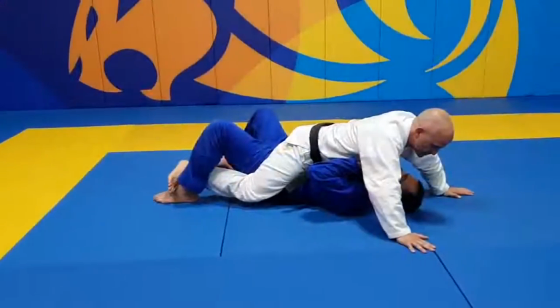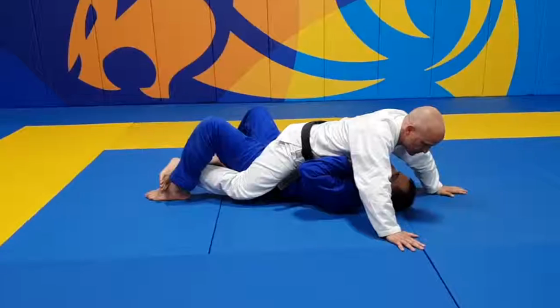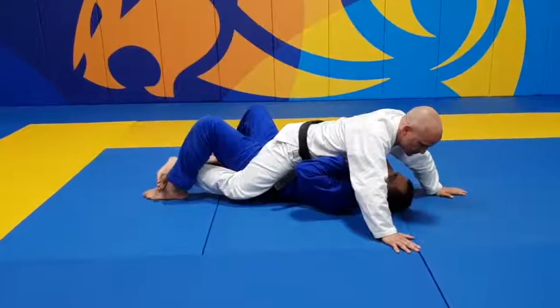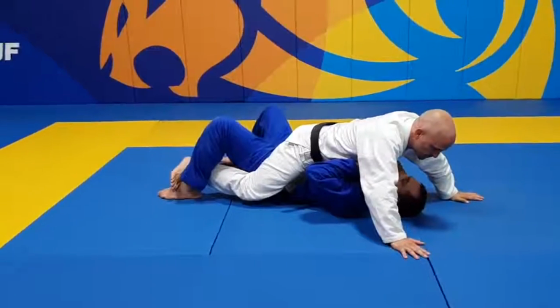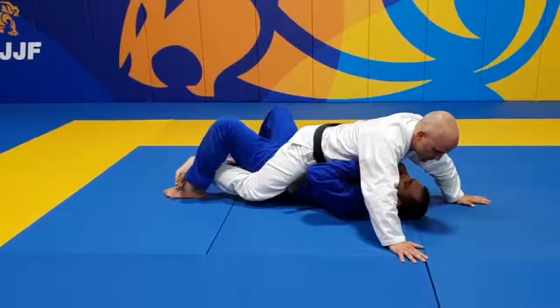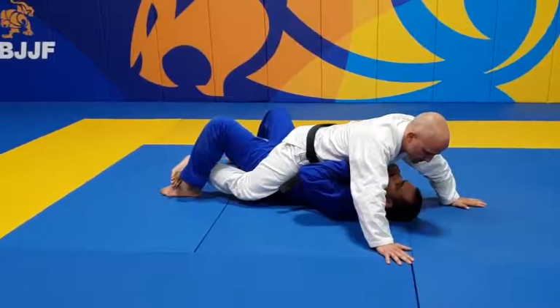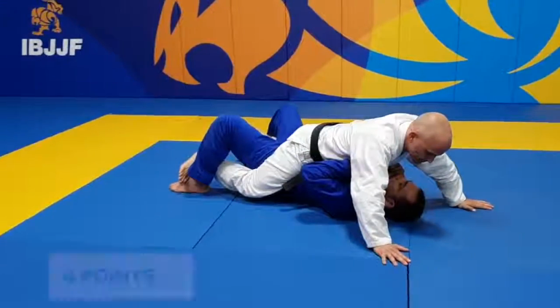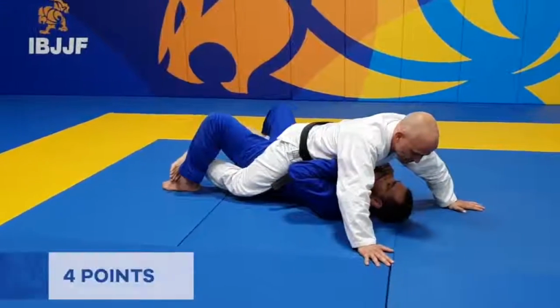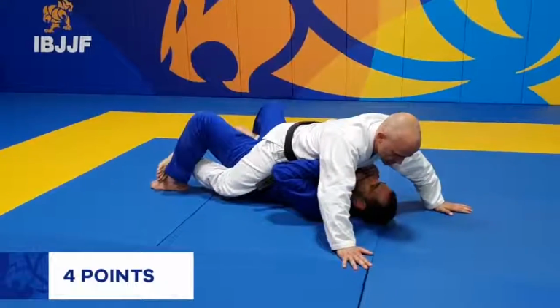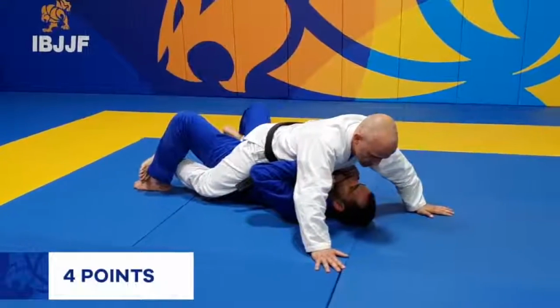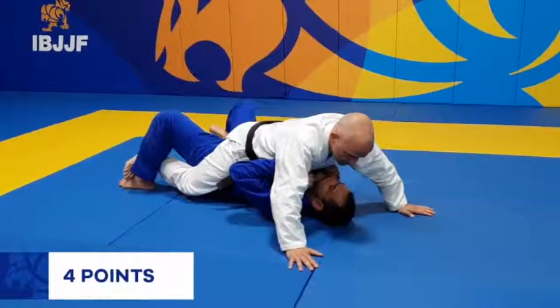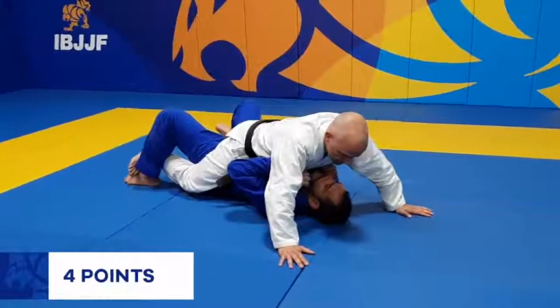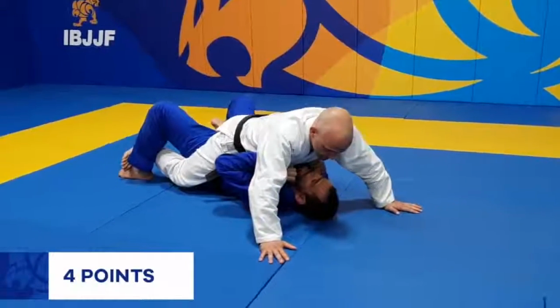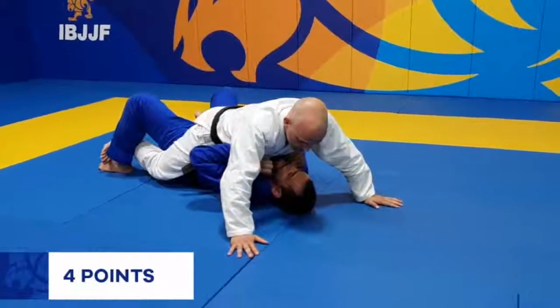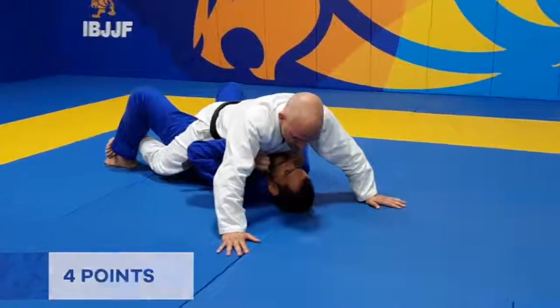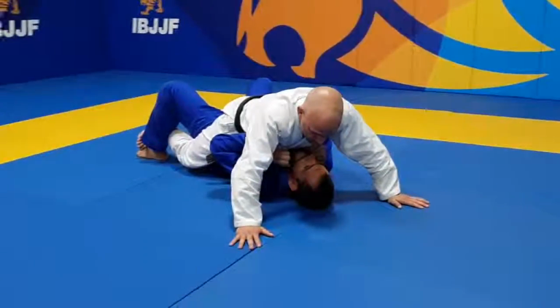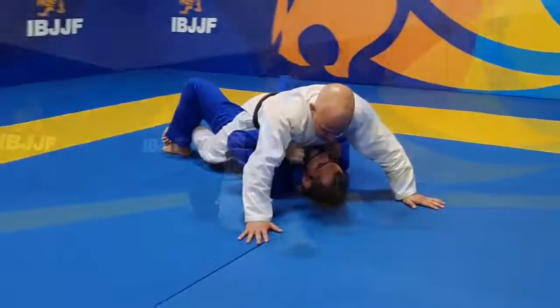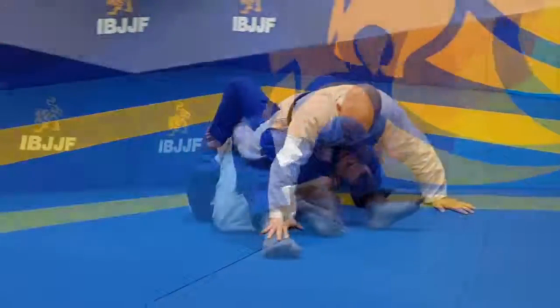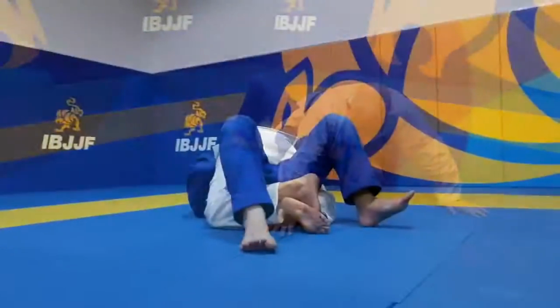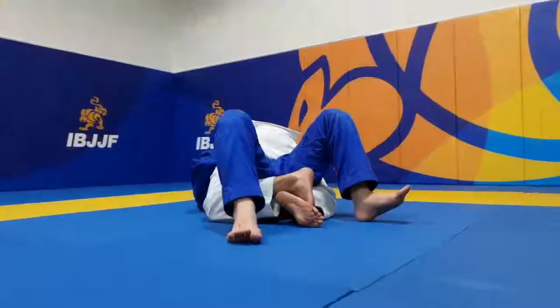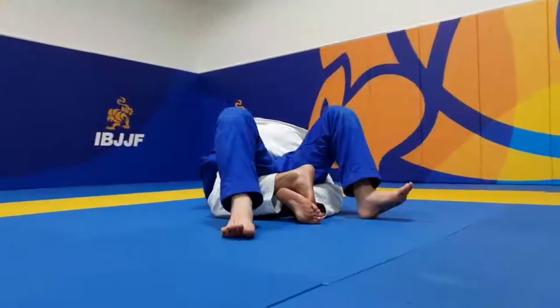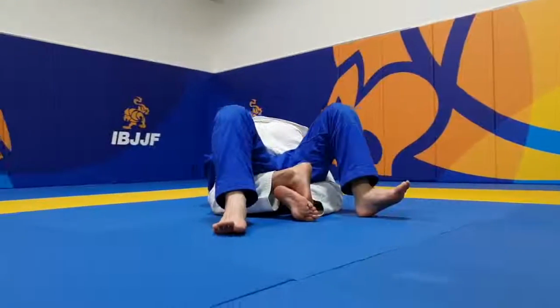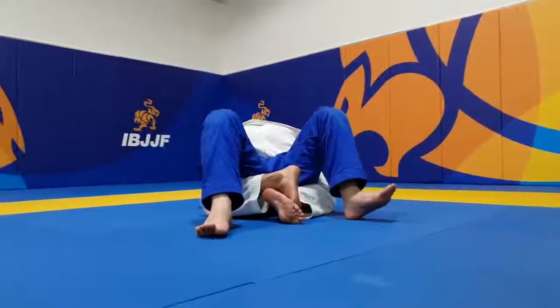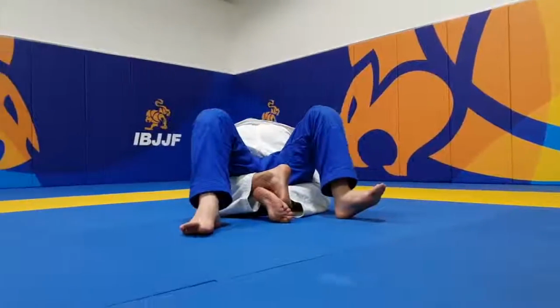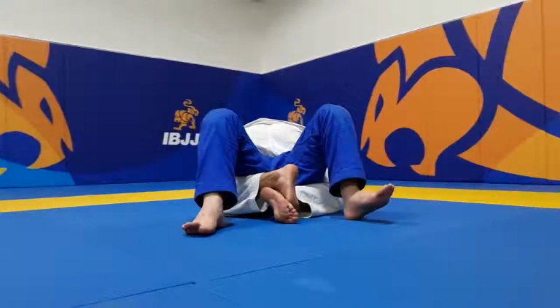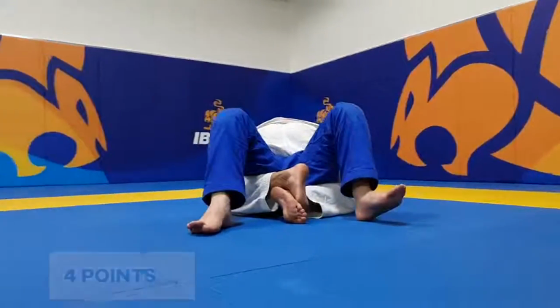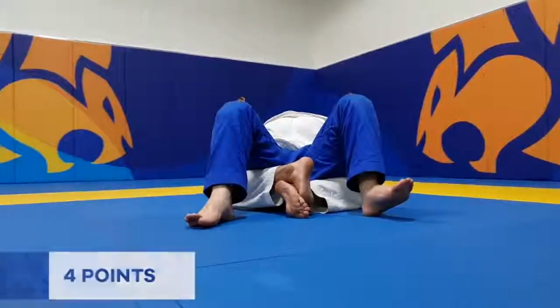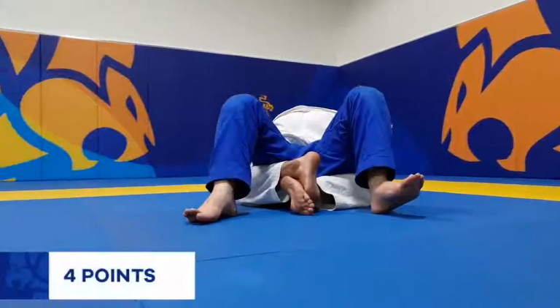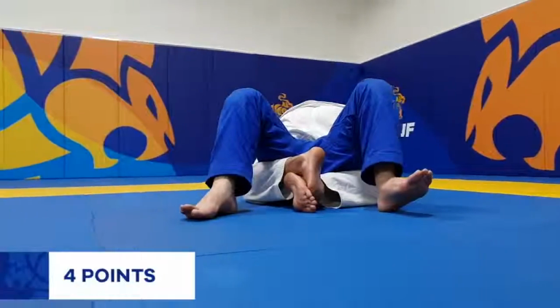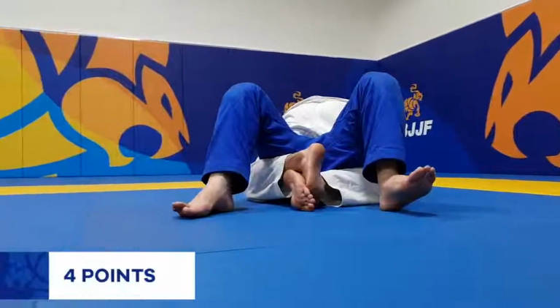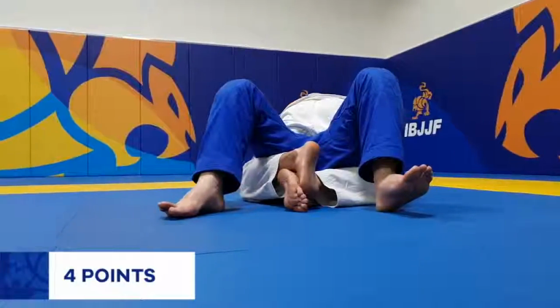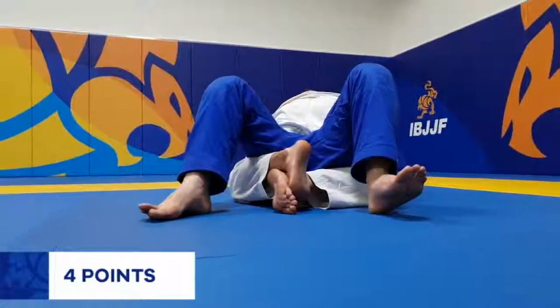The feet can also be hooked around the opponent's legs and not touching the mats. The athlete can also have their feet crossed.